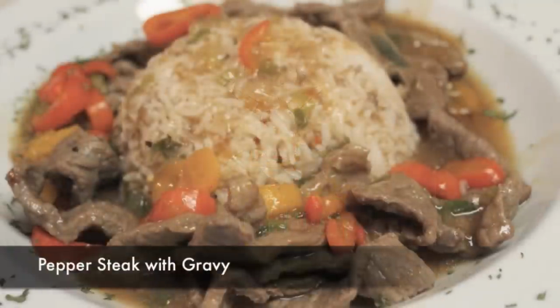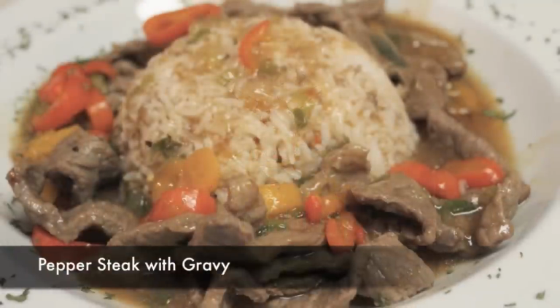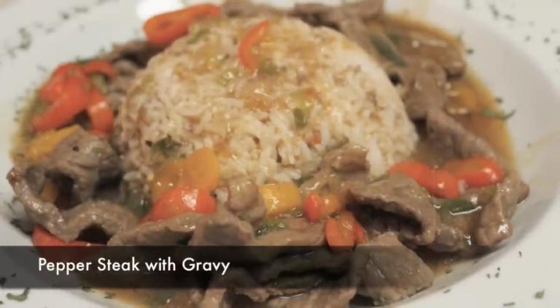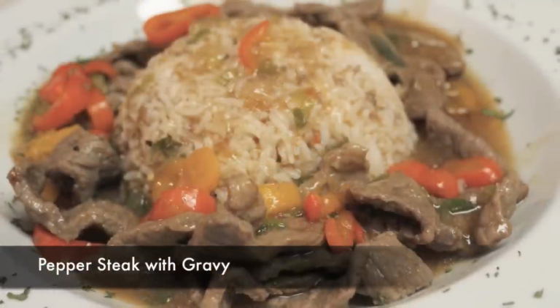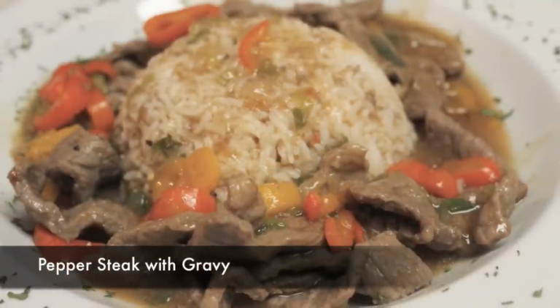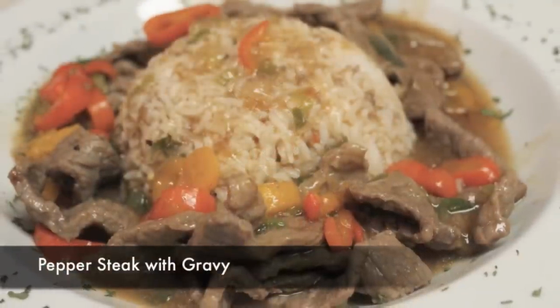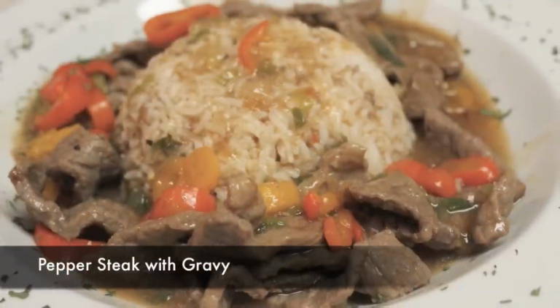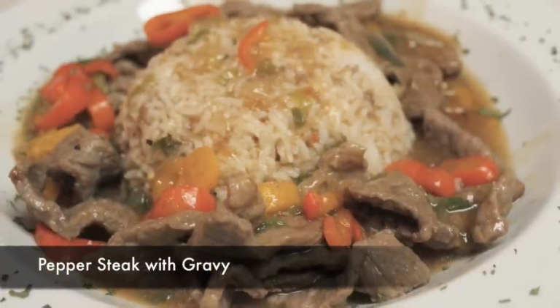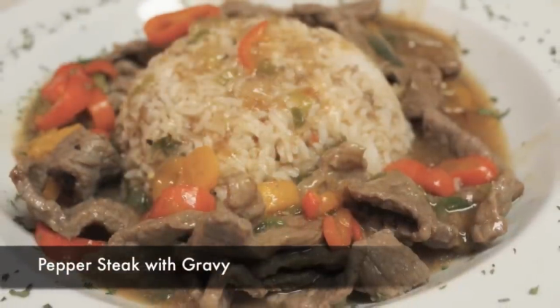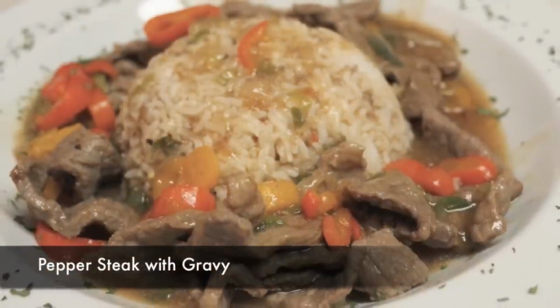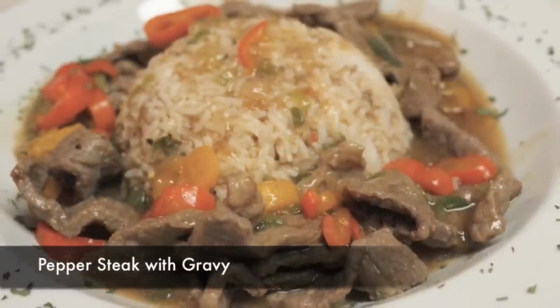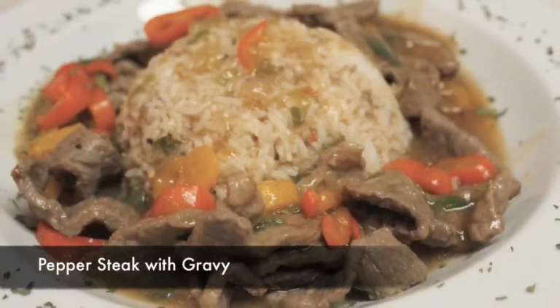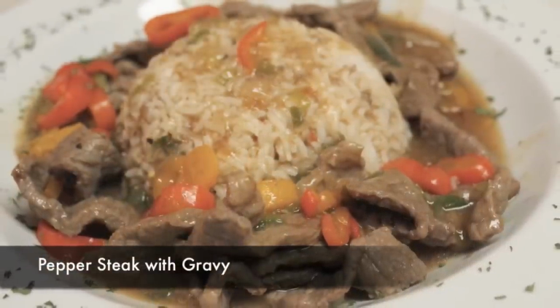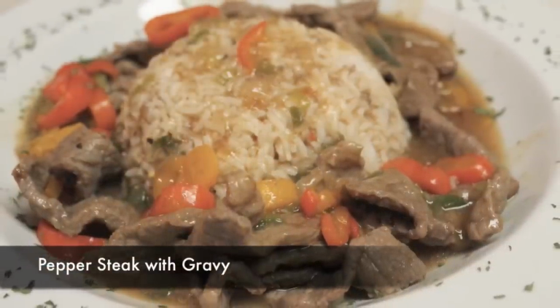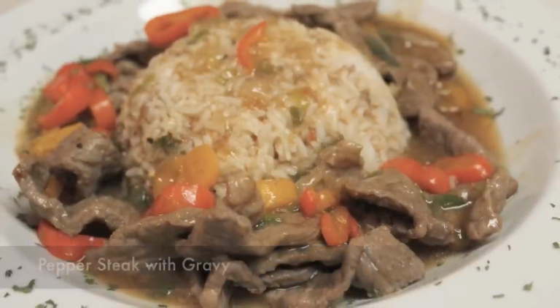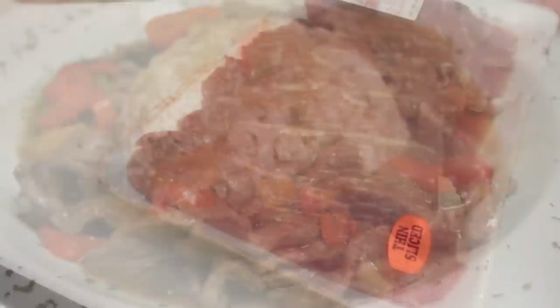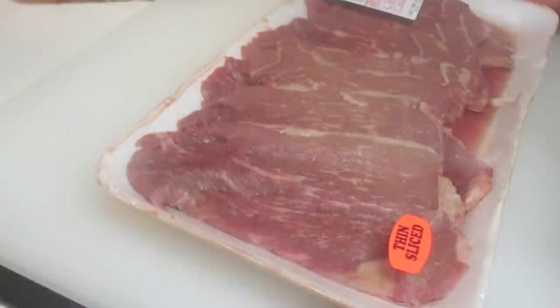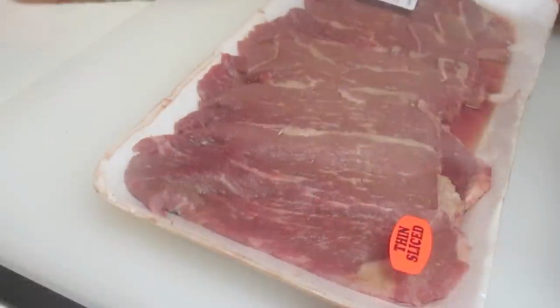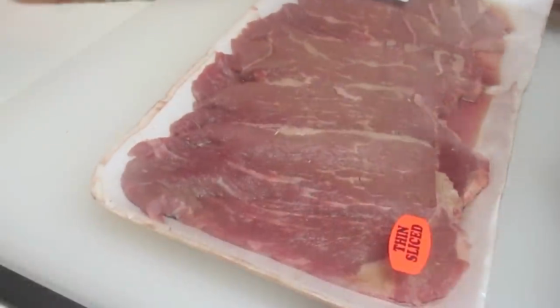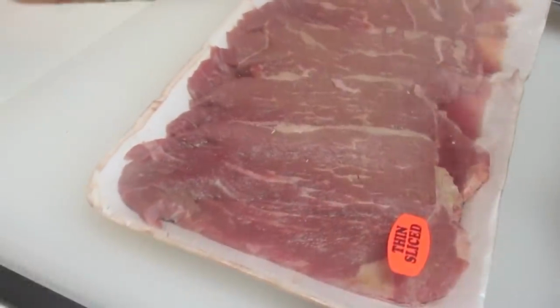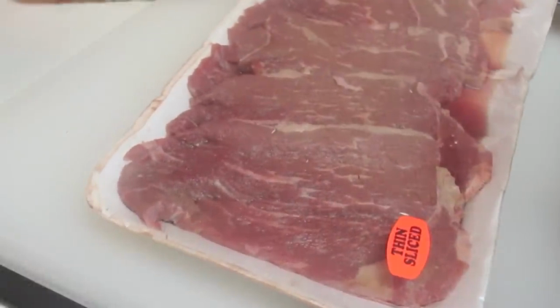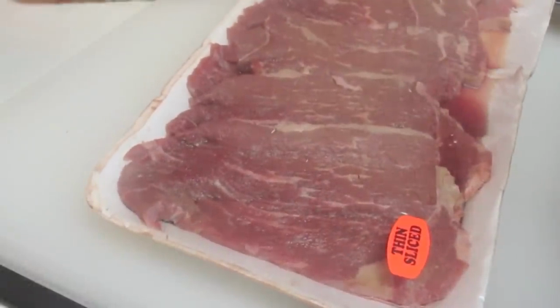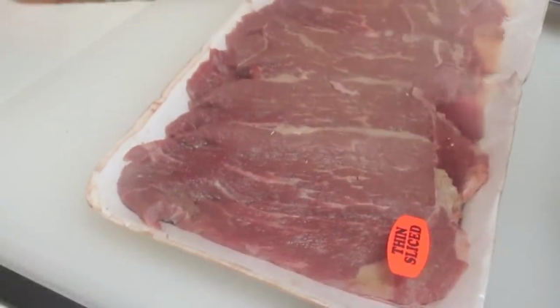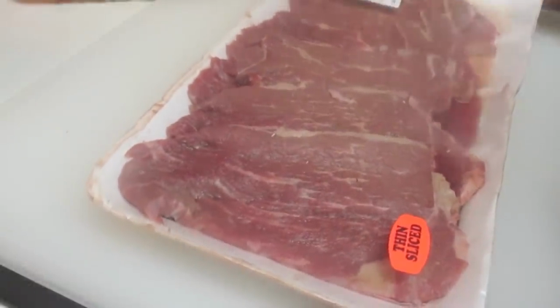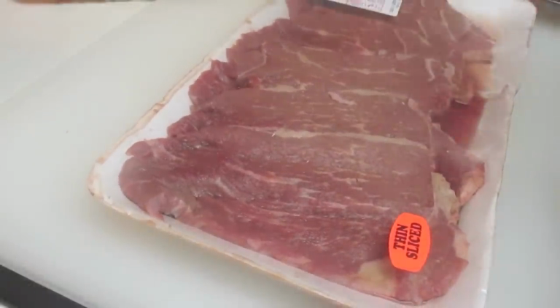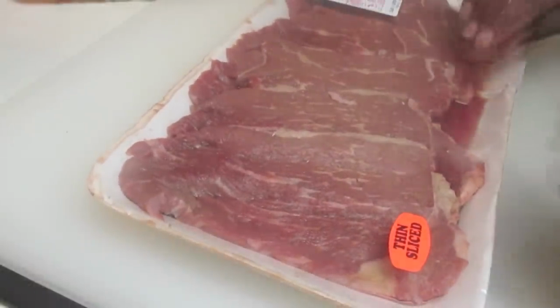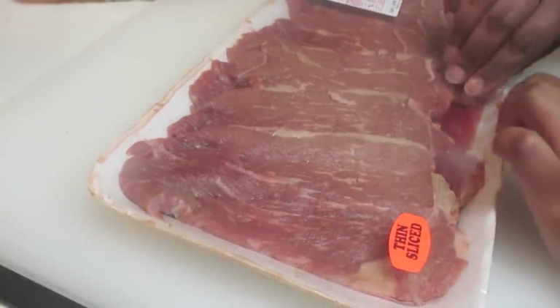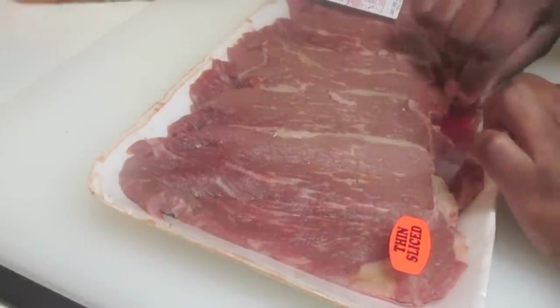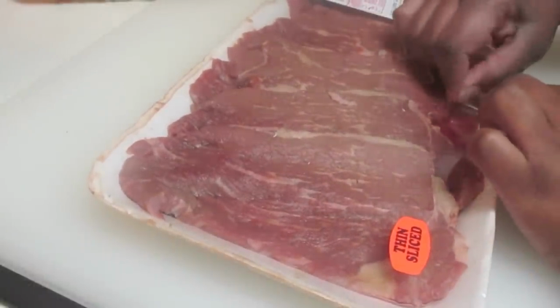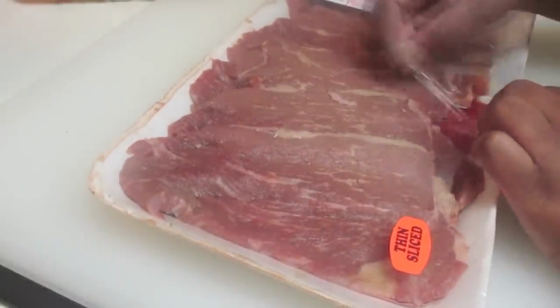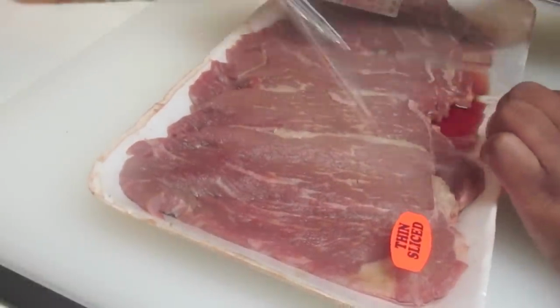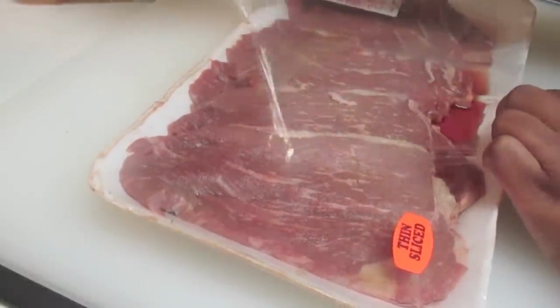Hi everybody, it's Rosie from iHeartRecipes, and in this video we are making a pepper steak with gravy. This is a very easy recipe, very budget friendly, and not time-consuming, so let's get right to it.